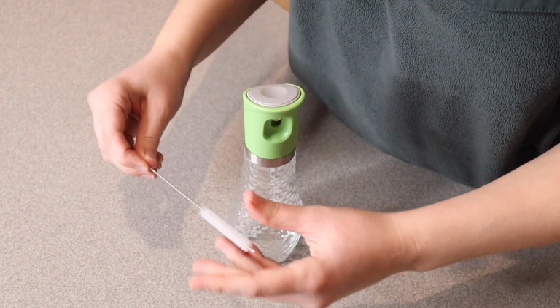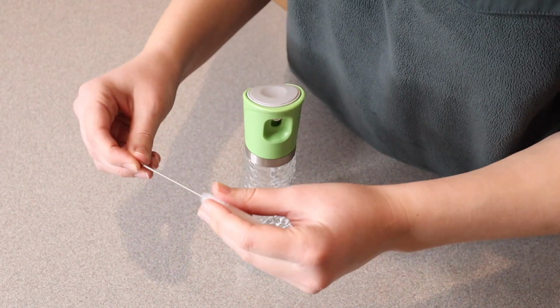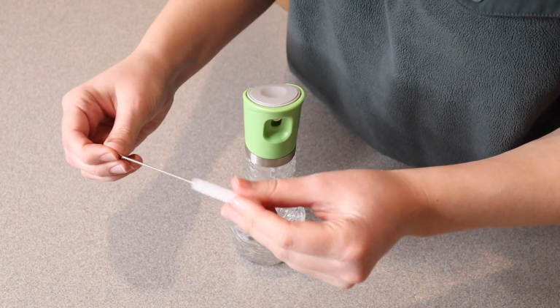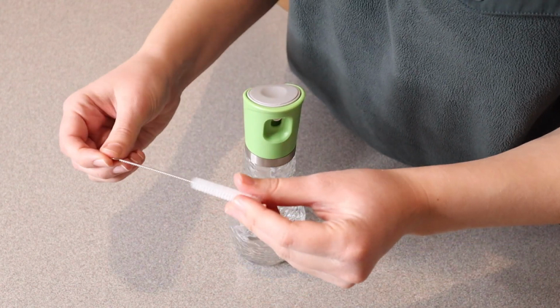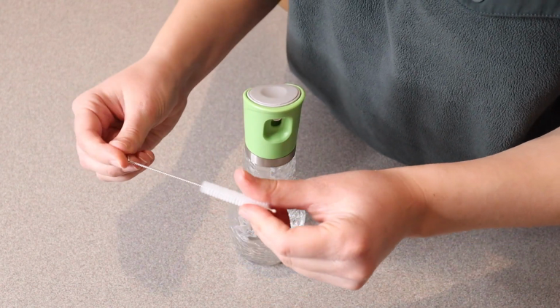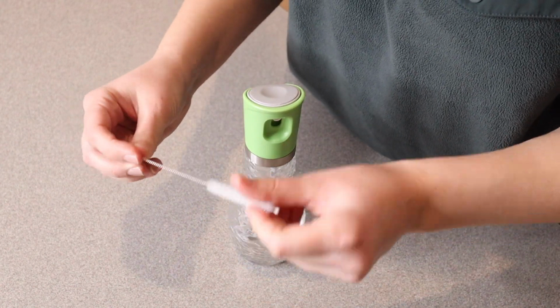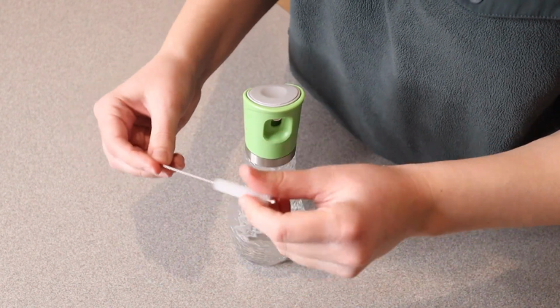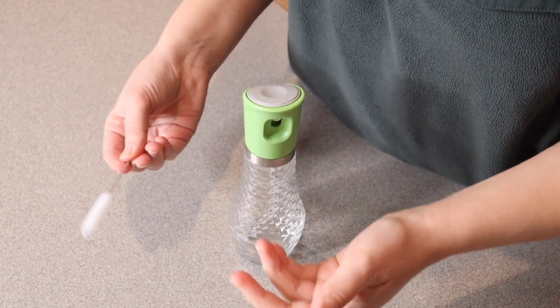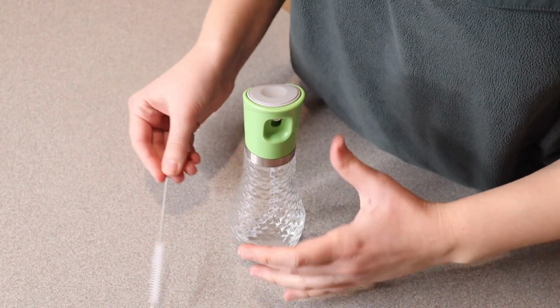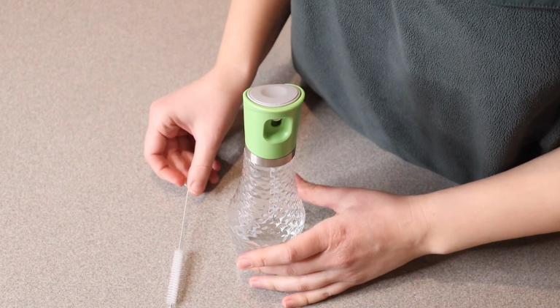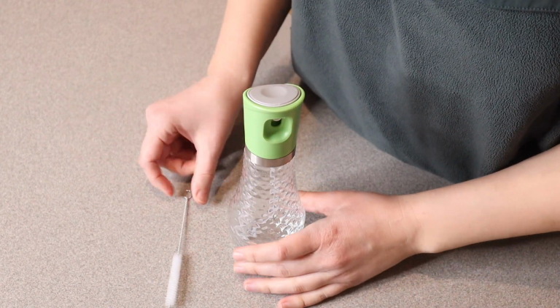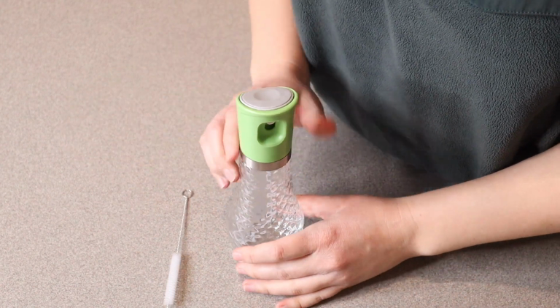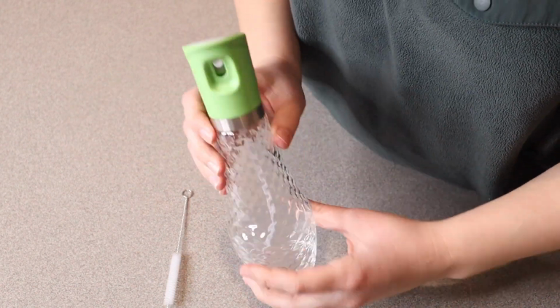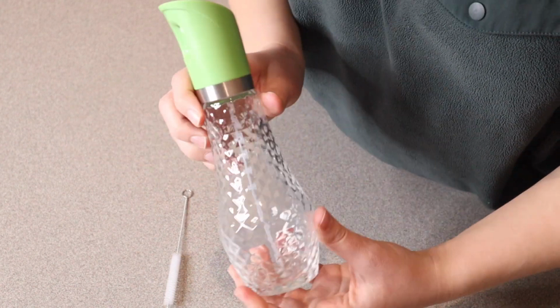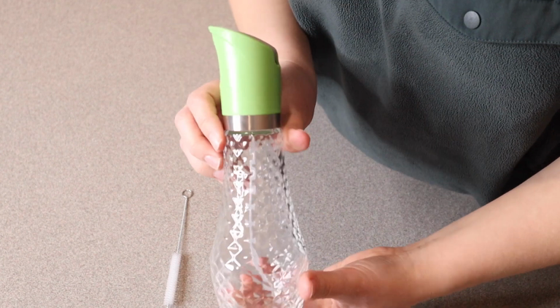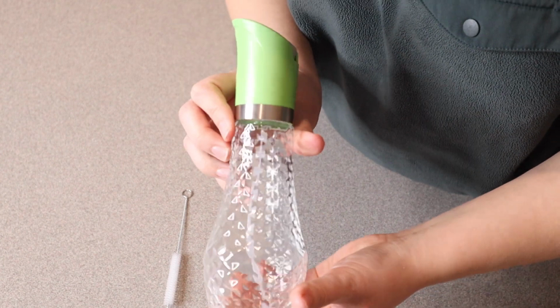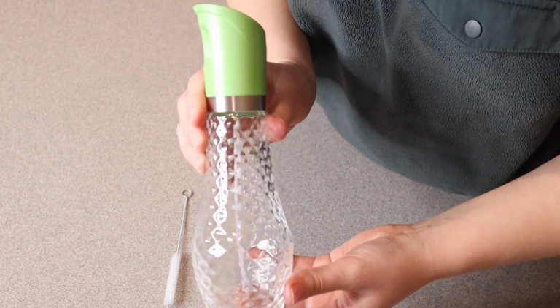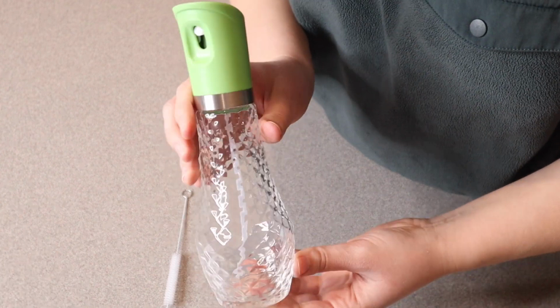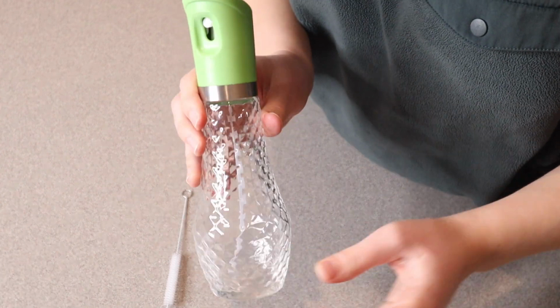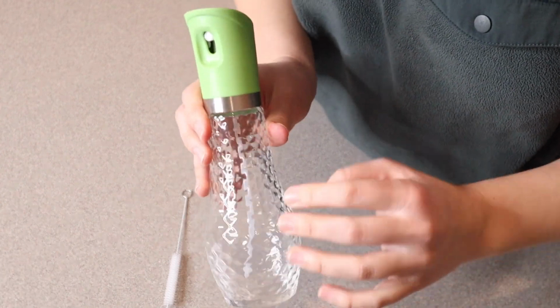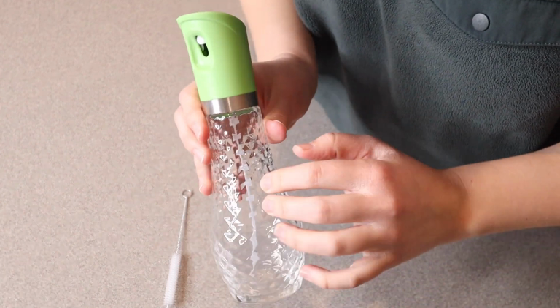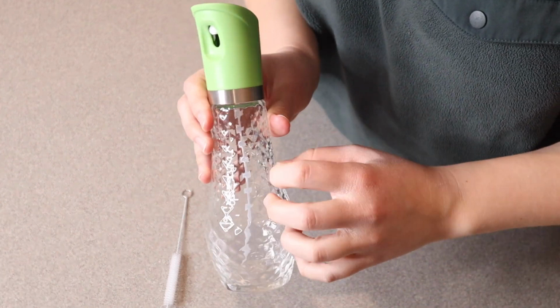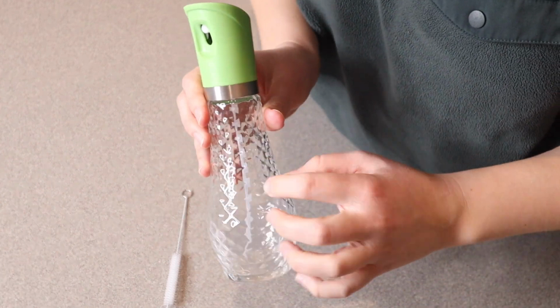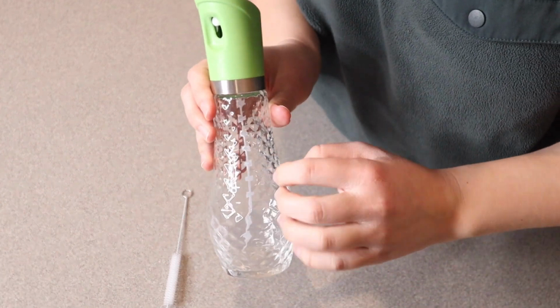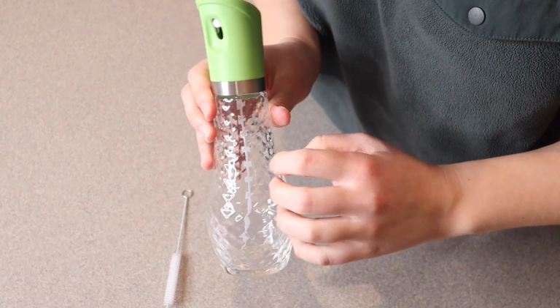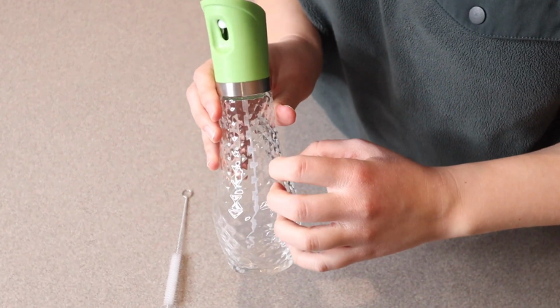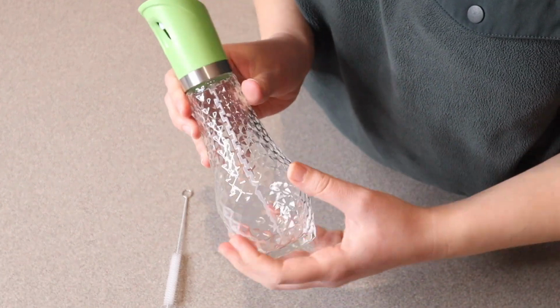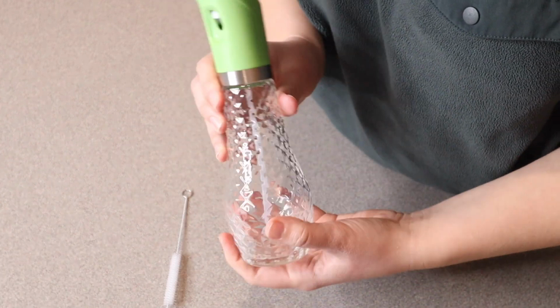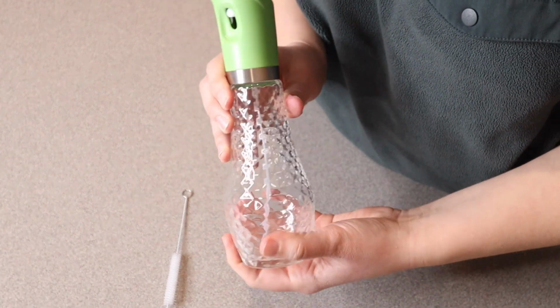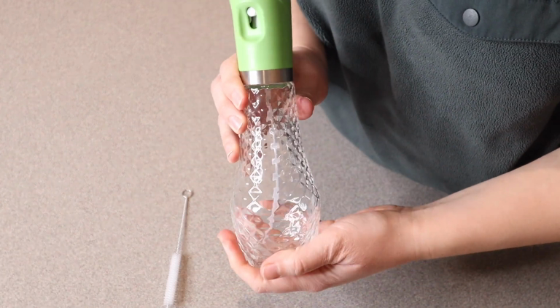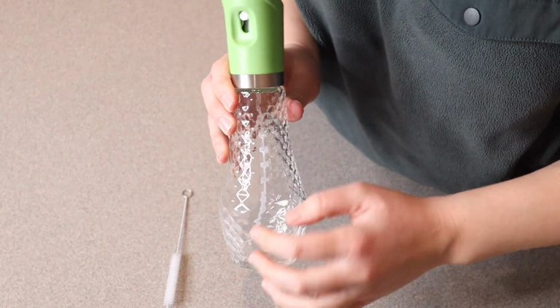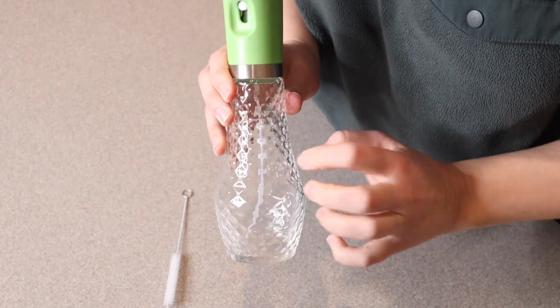We have this little cleaning brush, which is really nice that it comes with that. Then we have the actual bottle itself. I absolutely love that this bottom part — the main vessel — is glass.